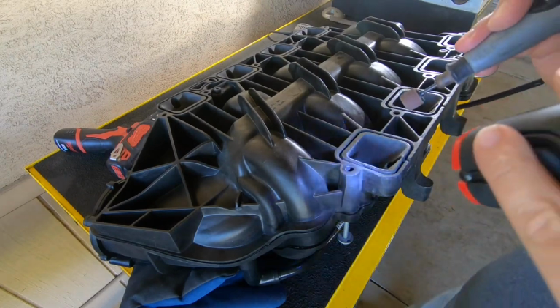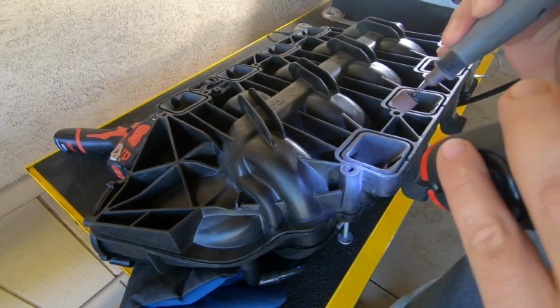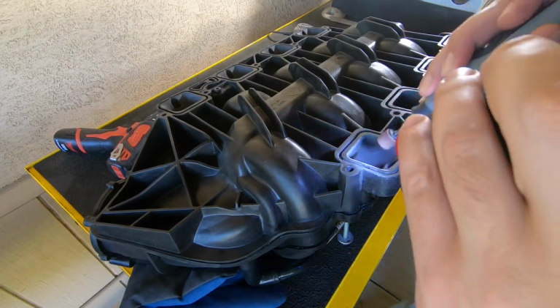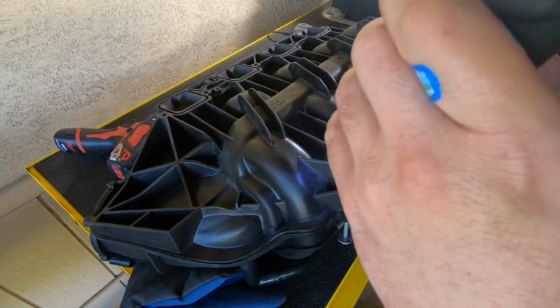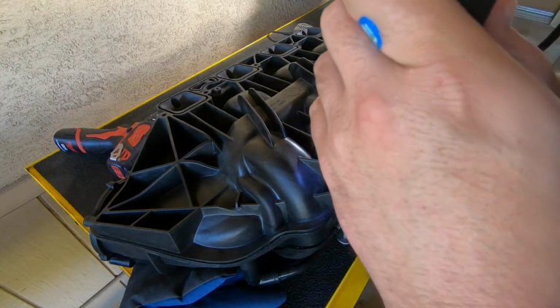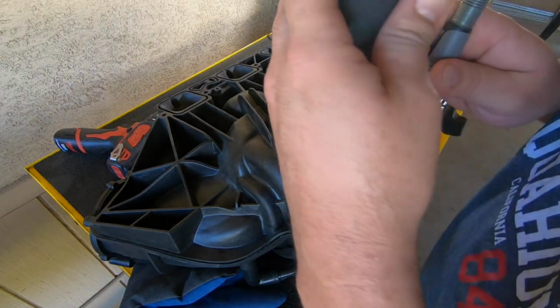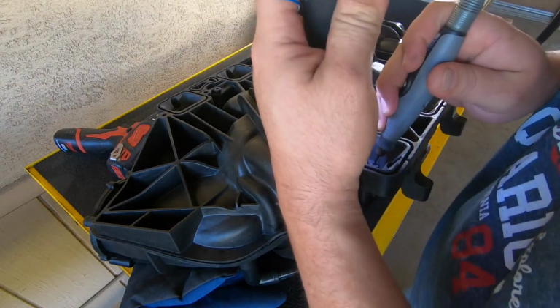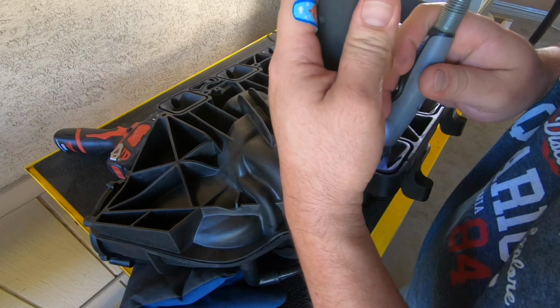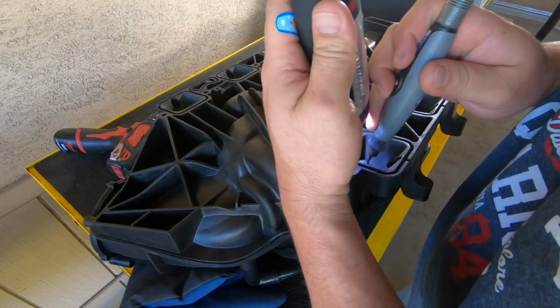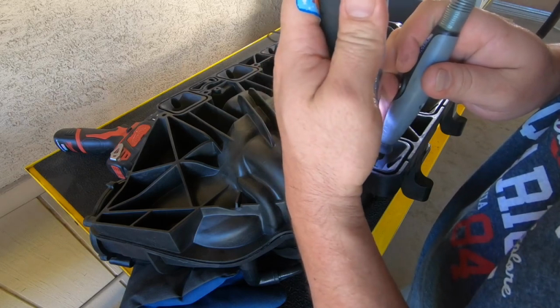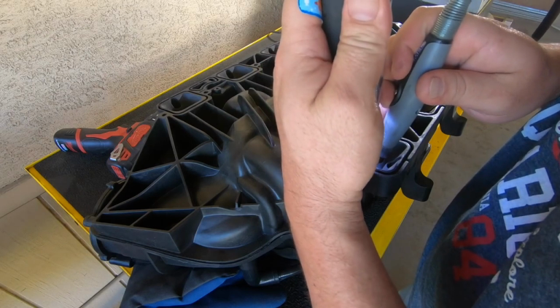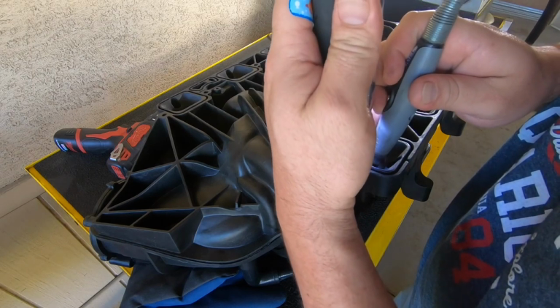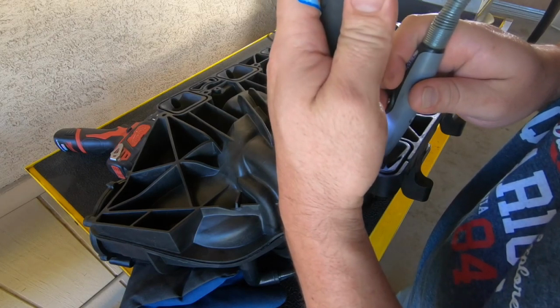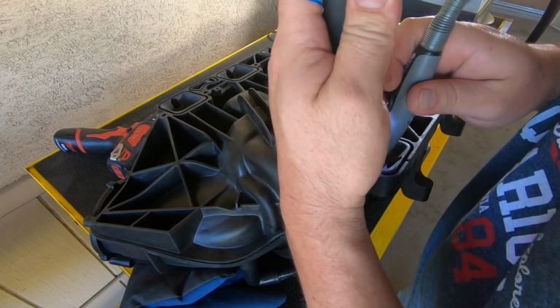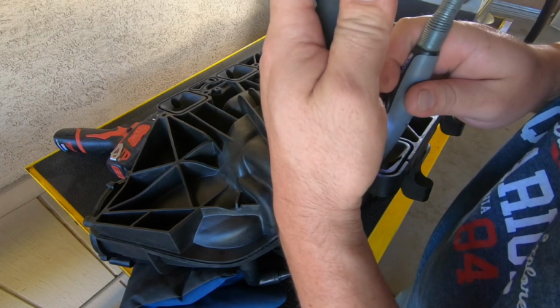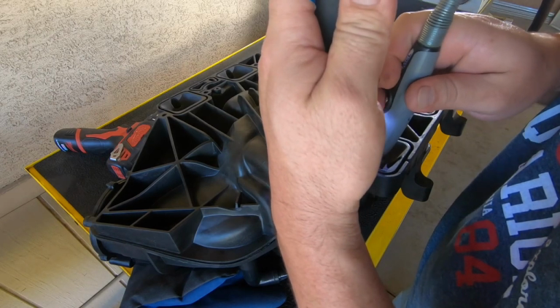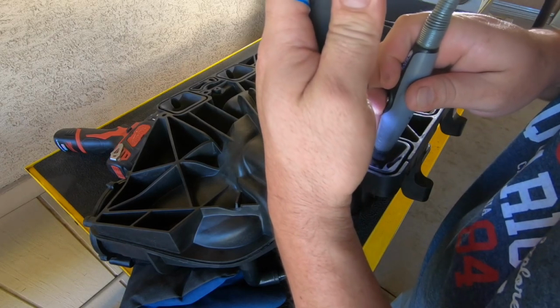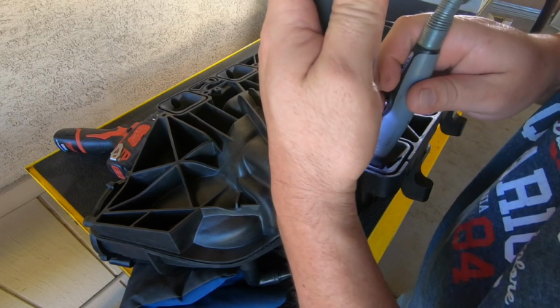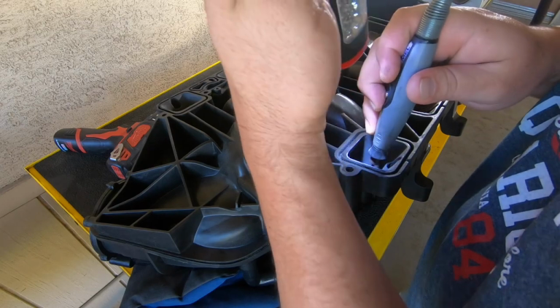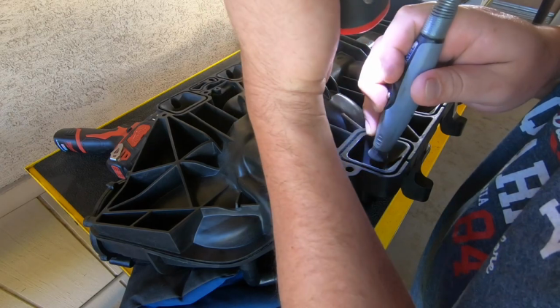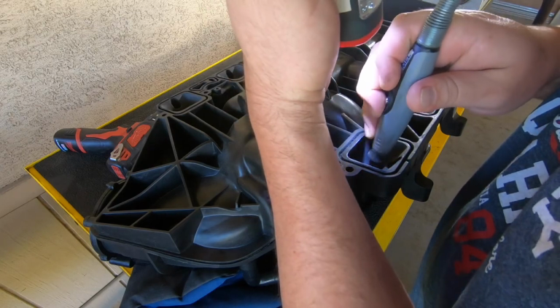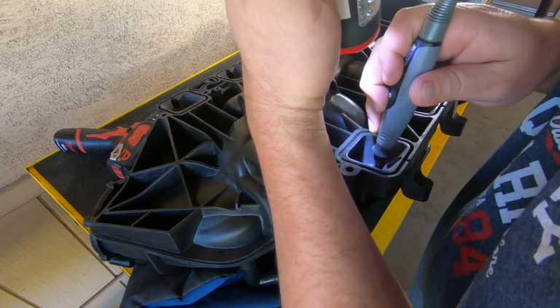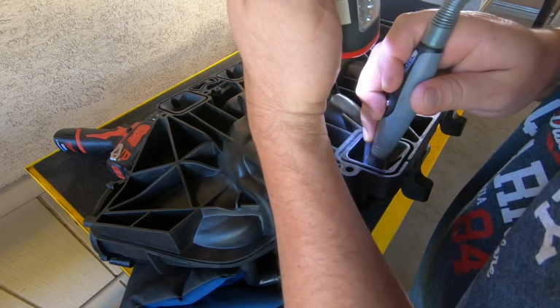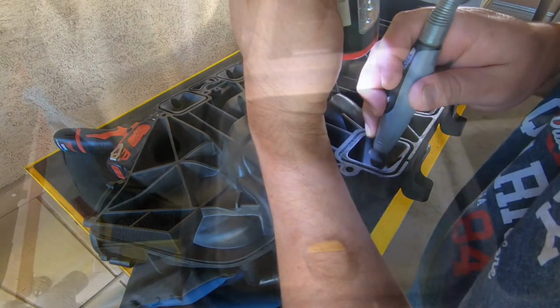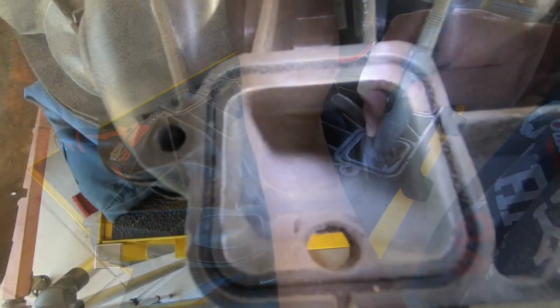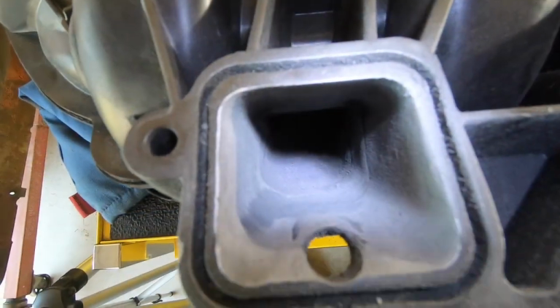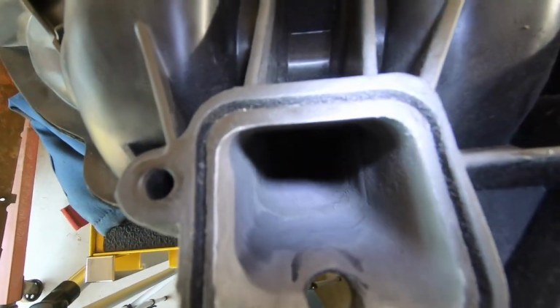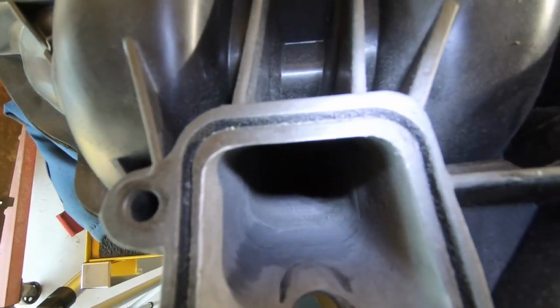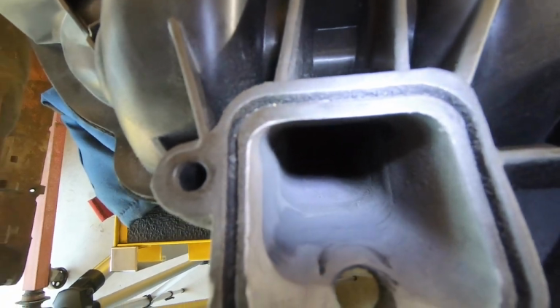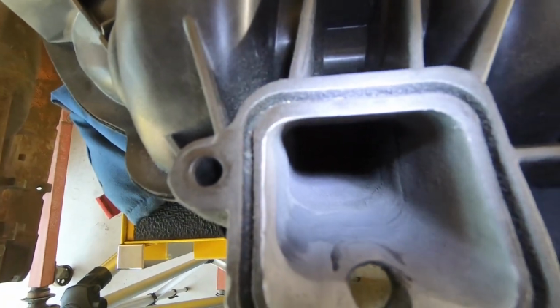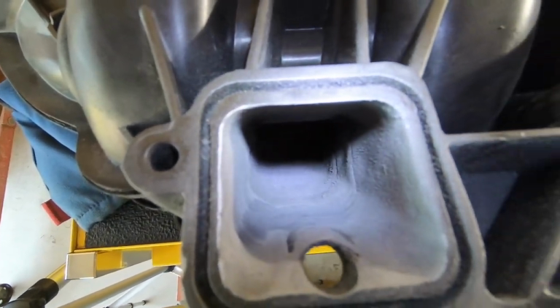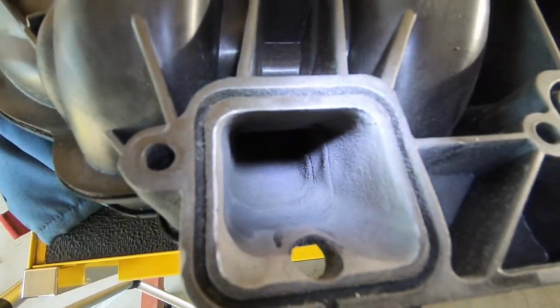Just finishing up the last port on the upper side of the intake — there's just a little bit of a transition I don't like the look of. I'm going to smooth that out and that should be it. A little dusty, but overall everything is now nice and smooth.